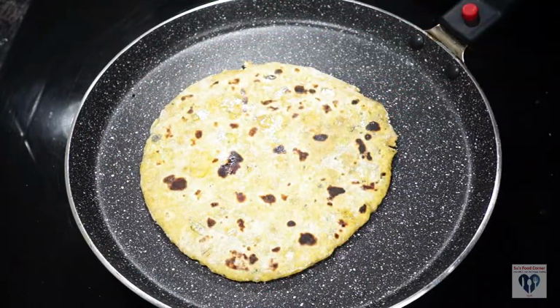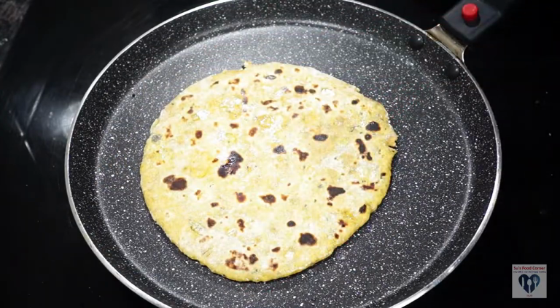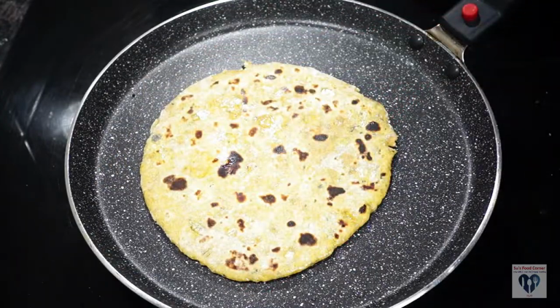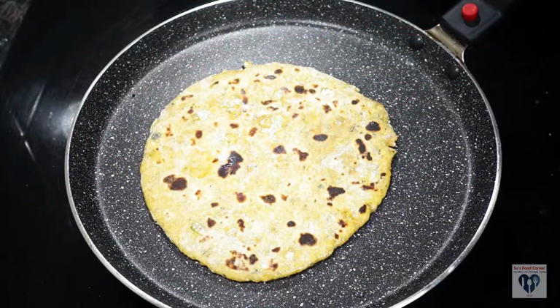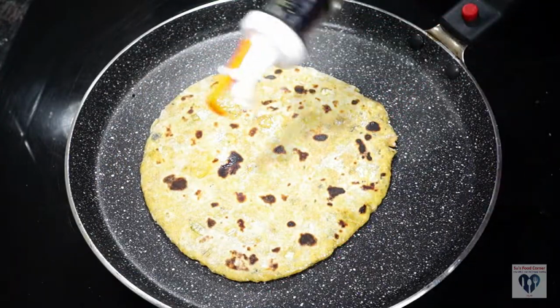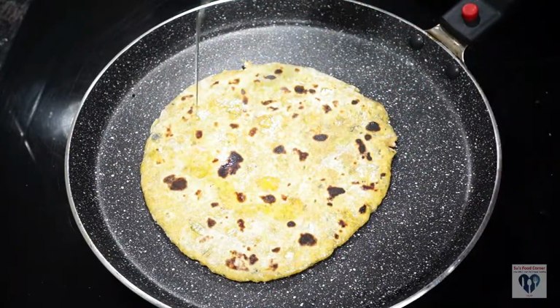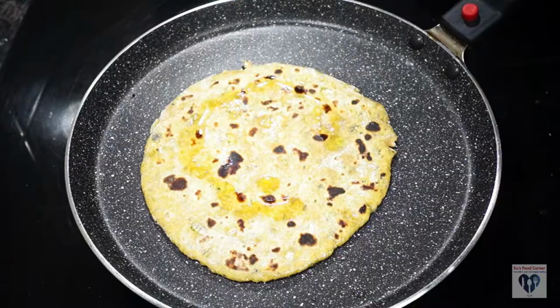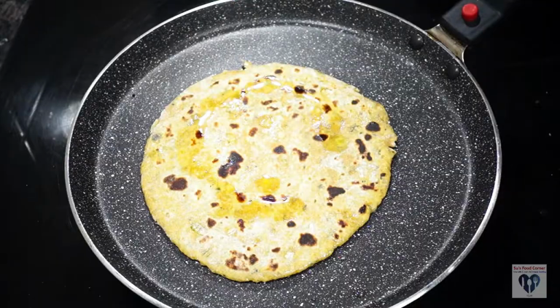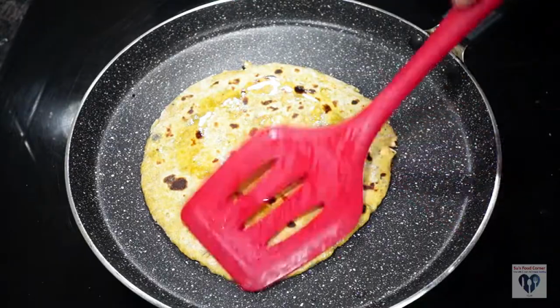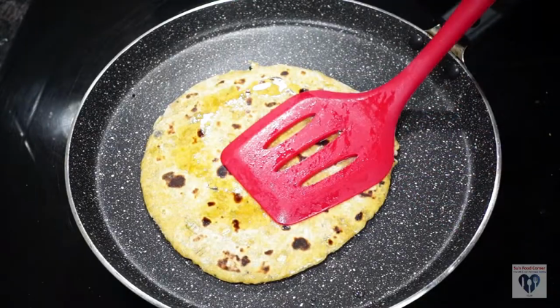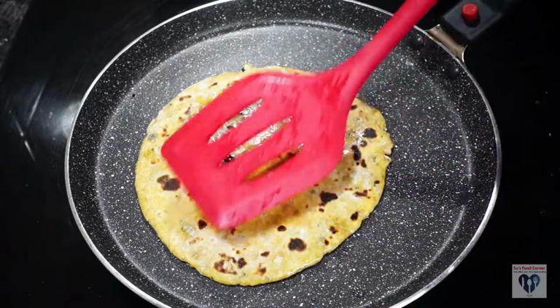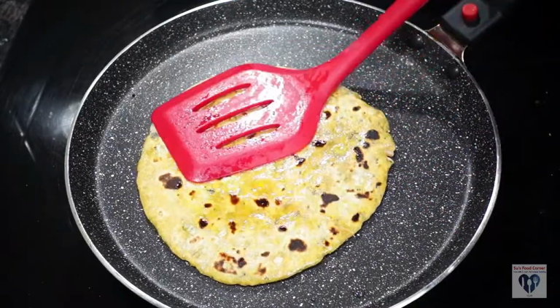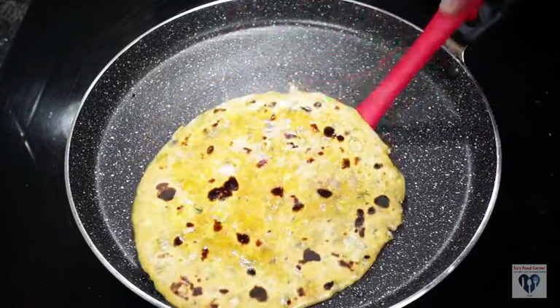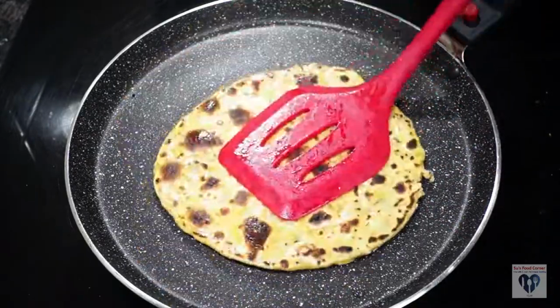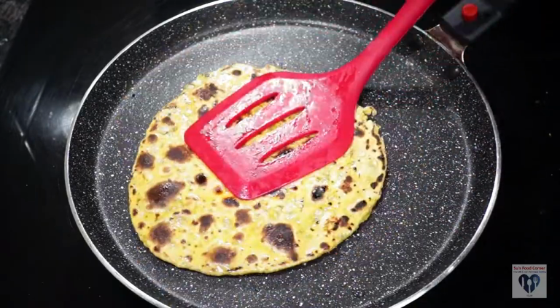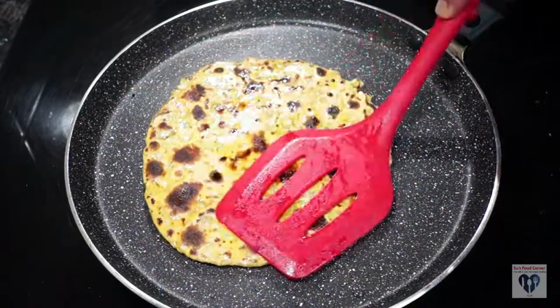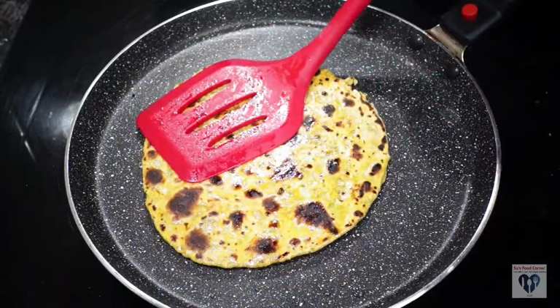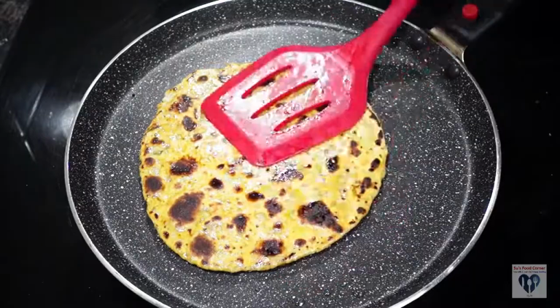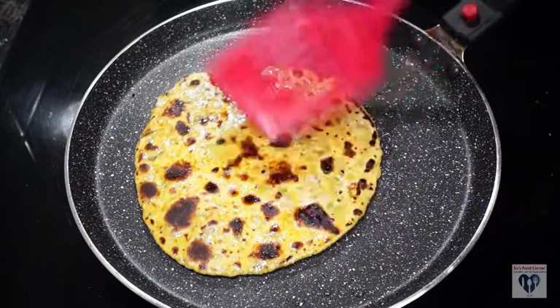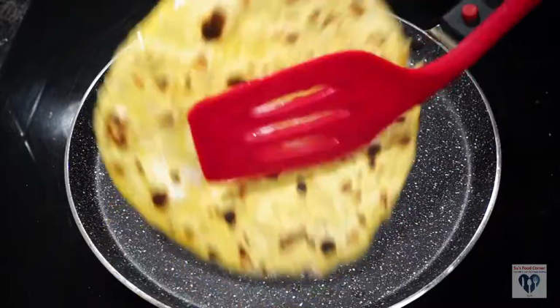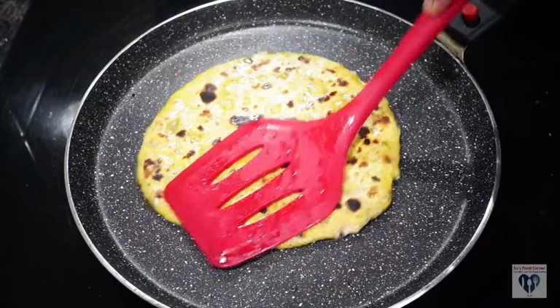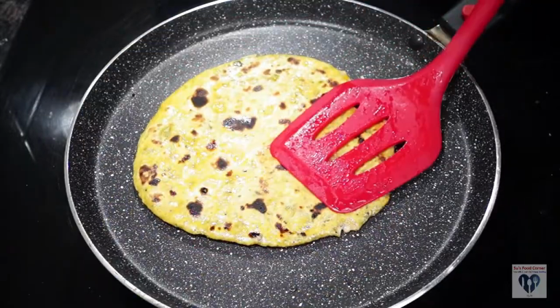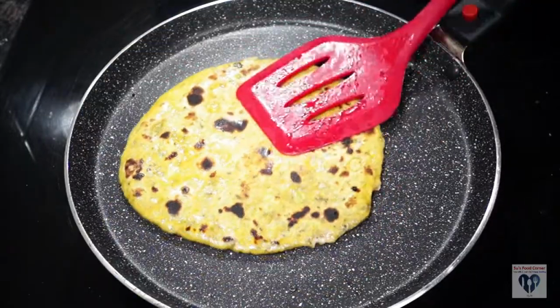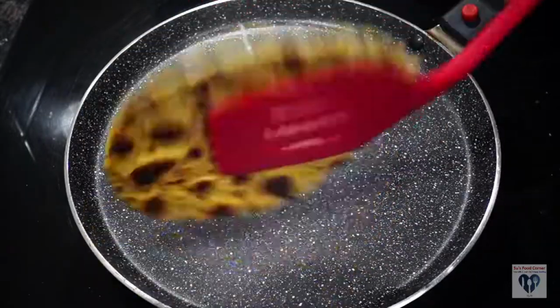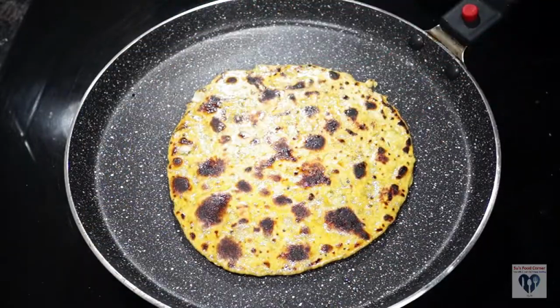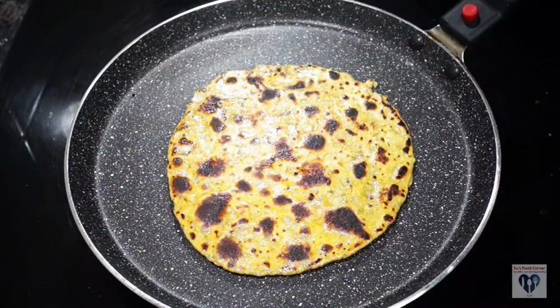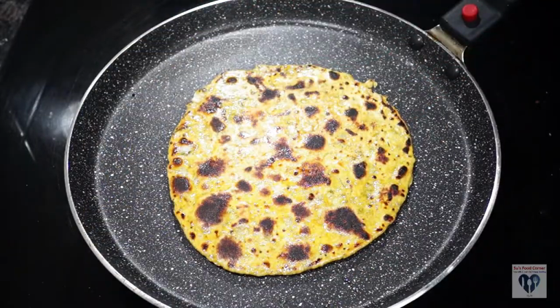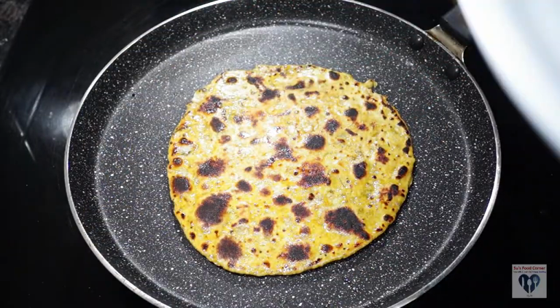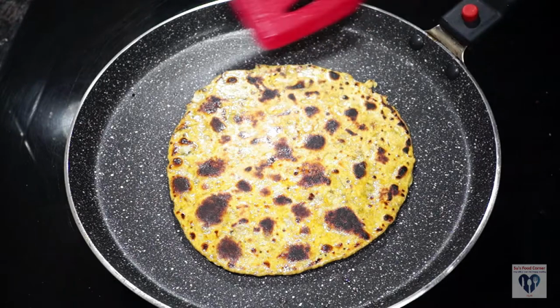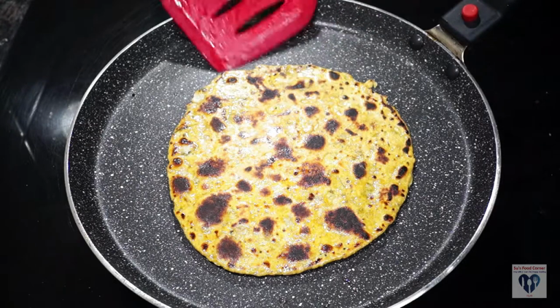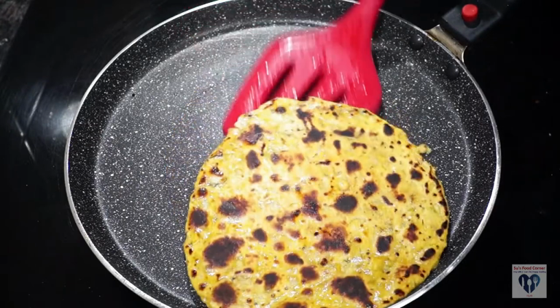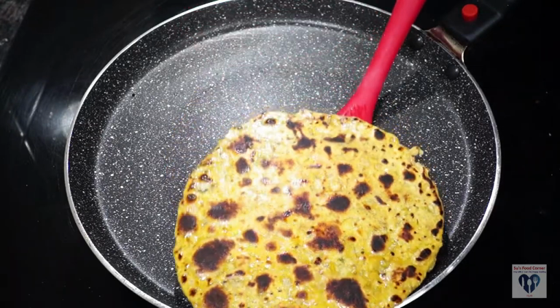Our family members are surprised that there are just two types of fish, and that is completely different. The fish has a little bit of Indian flavor and the taste of the sauce, something similar to Chinese flavor.